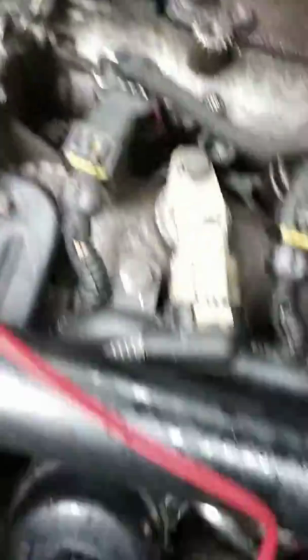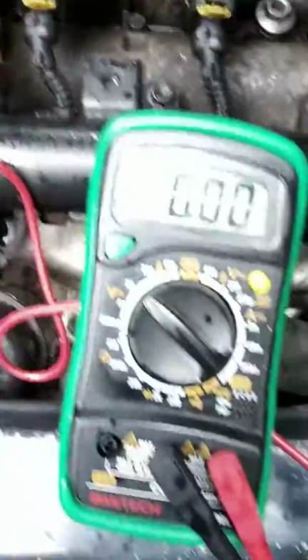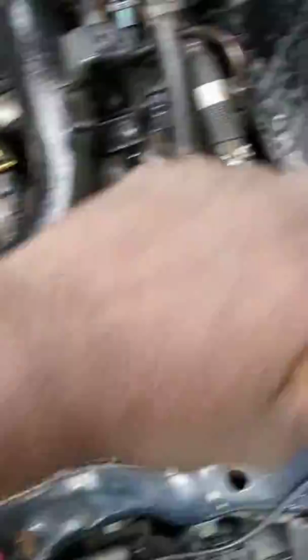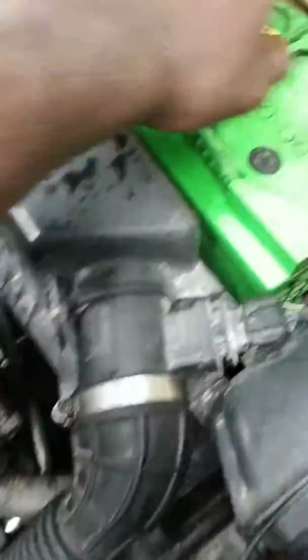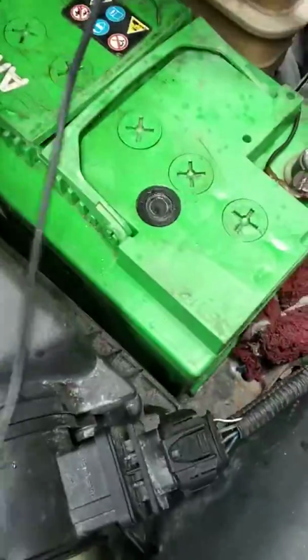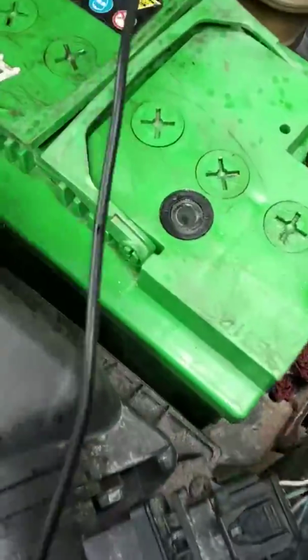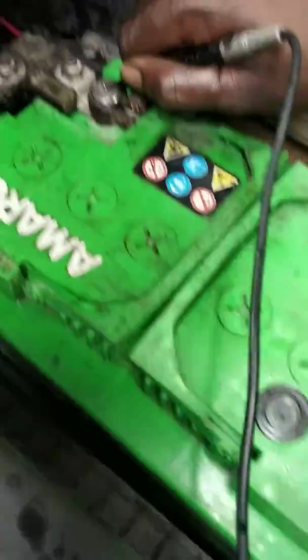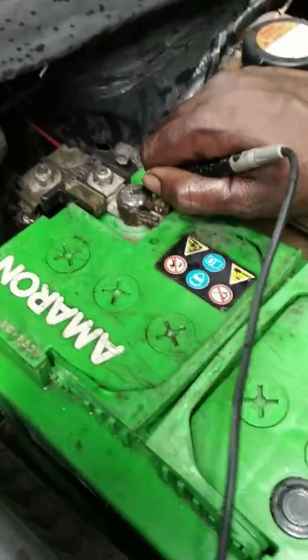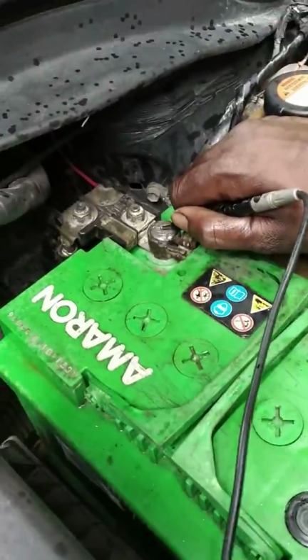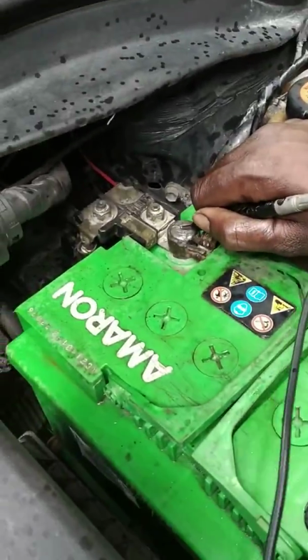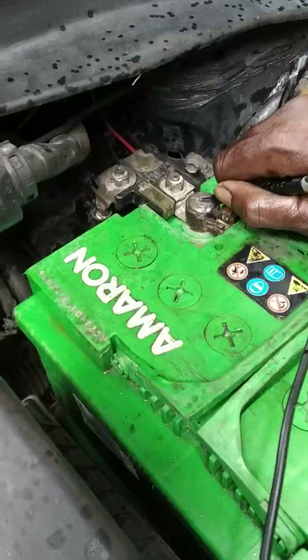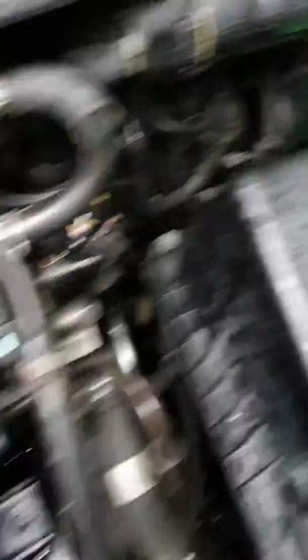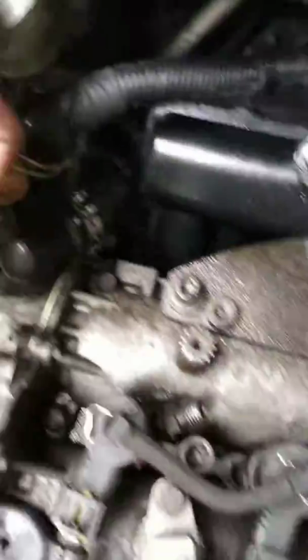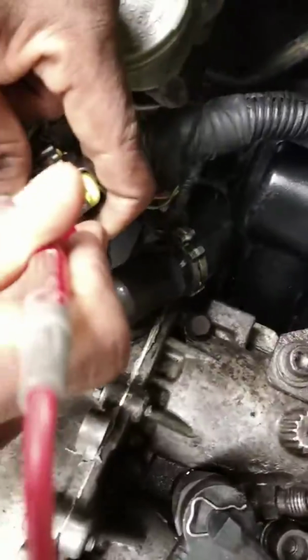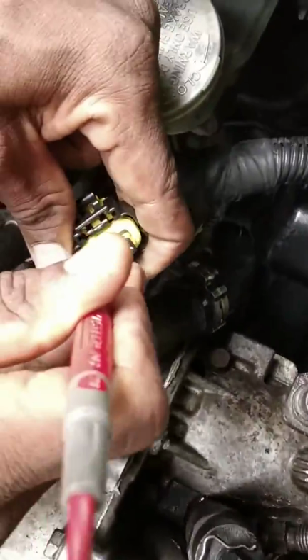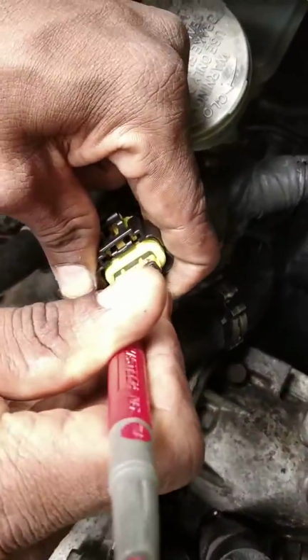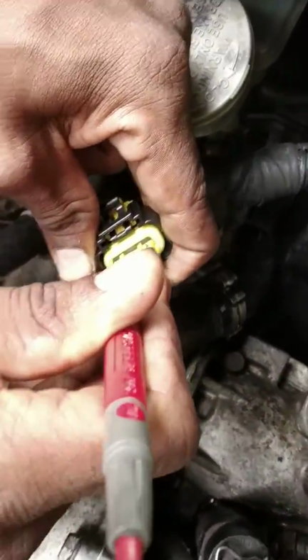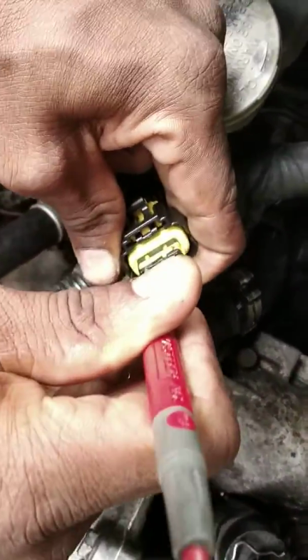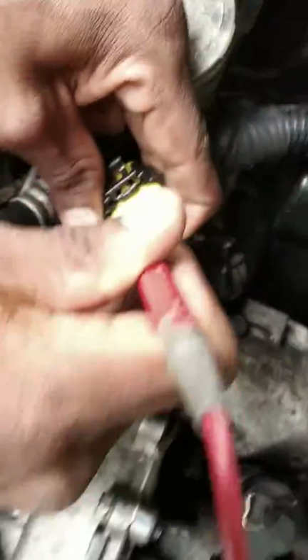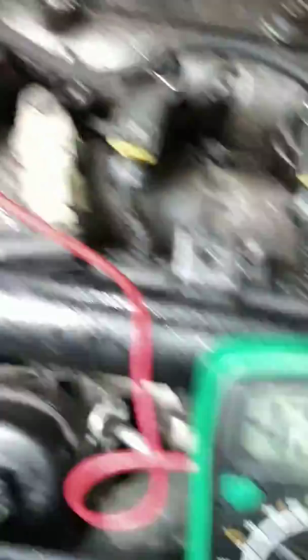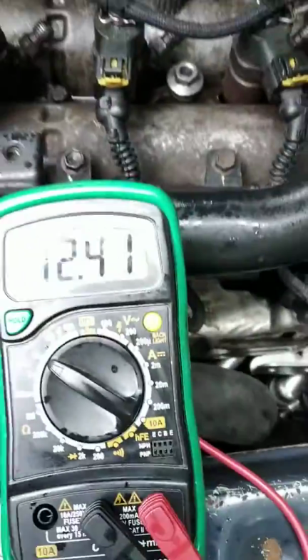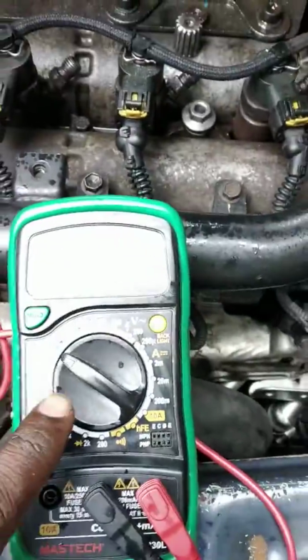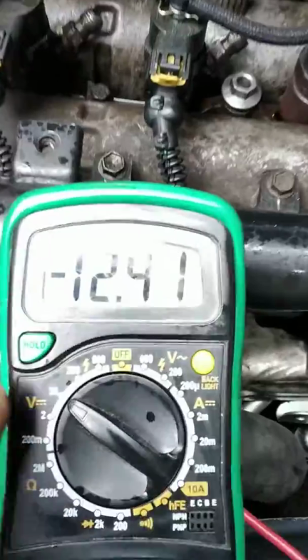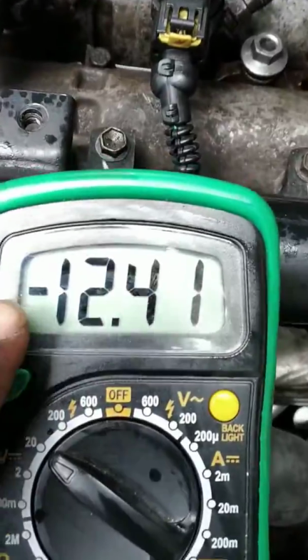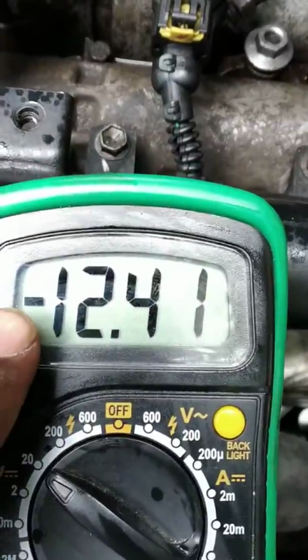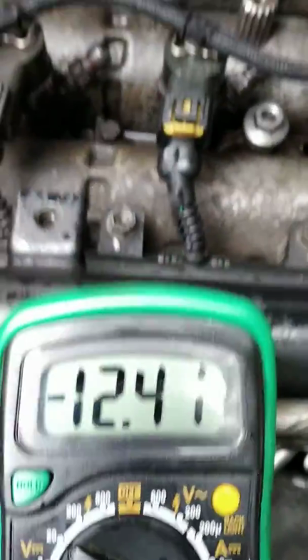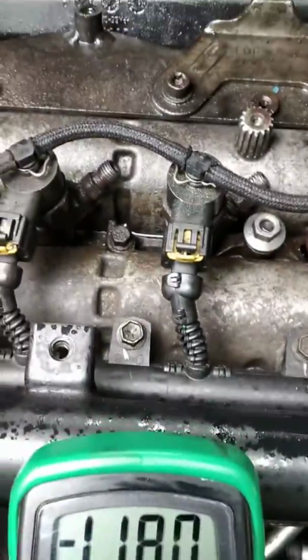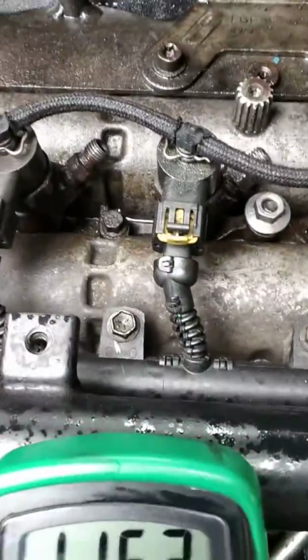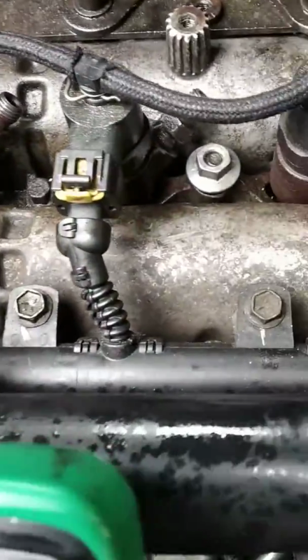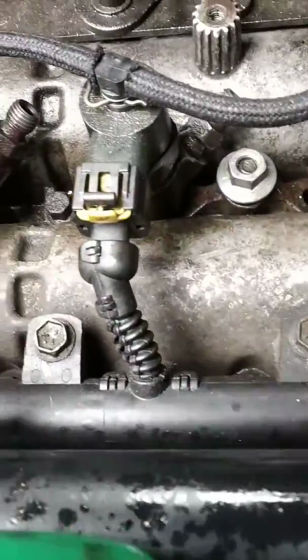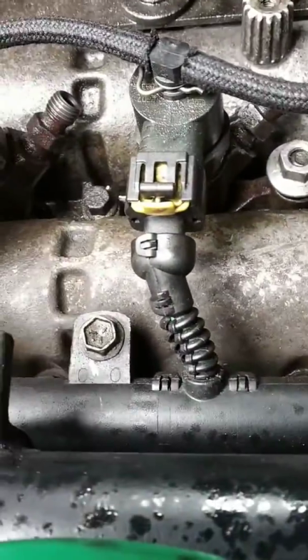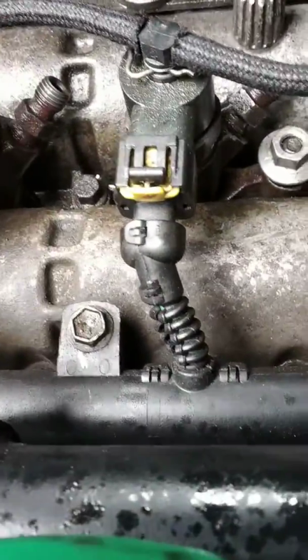Earth. Negative line is positive. Positive line is here - the voltage is 12. So this line, from earth to first line.